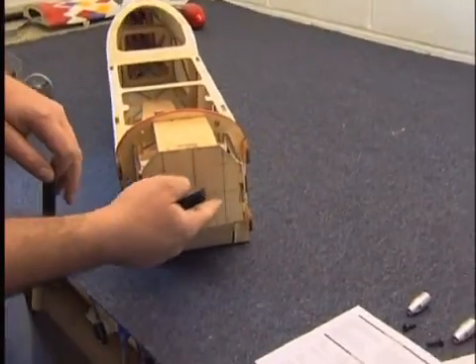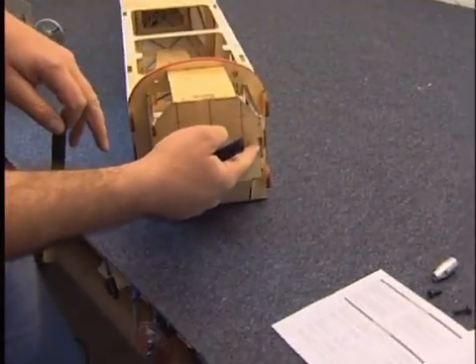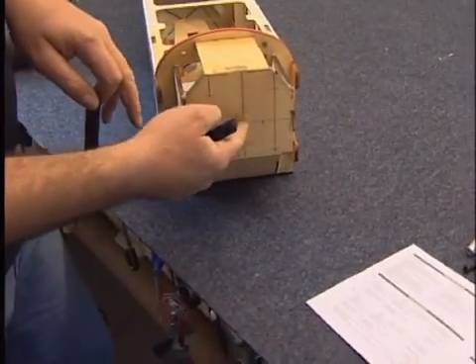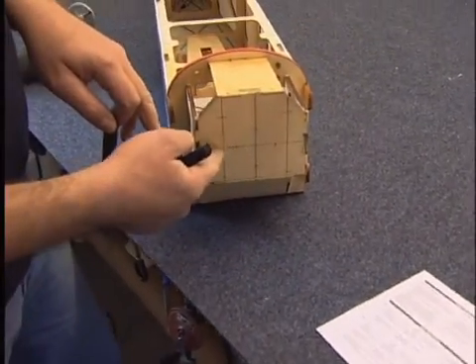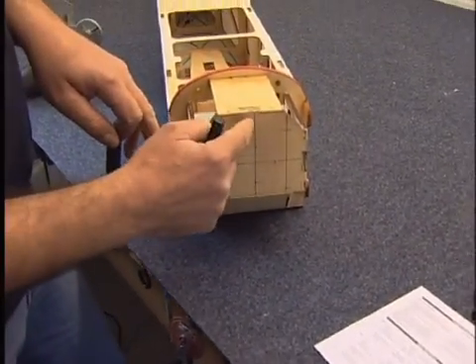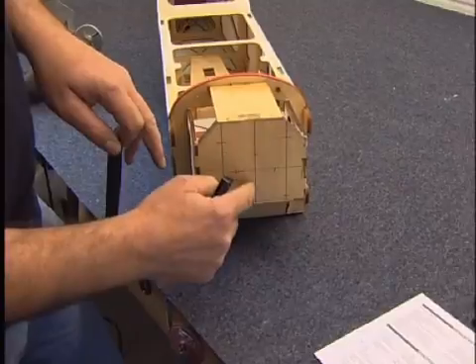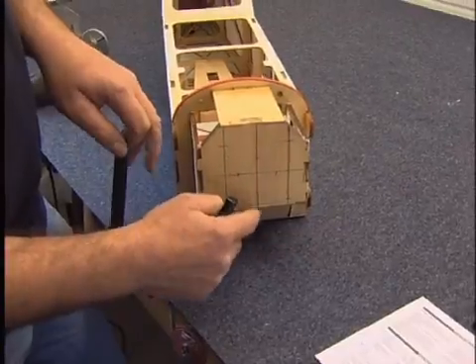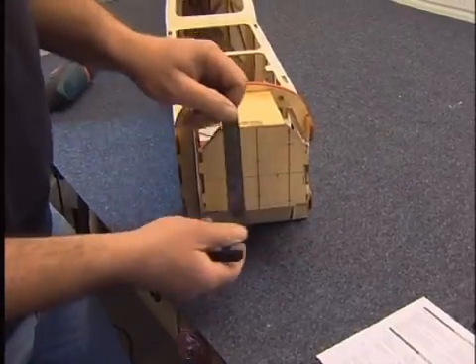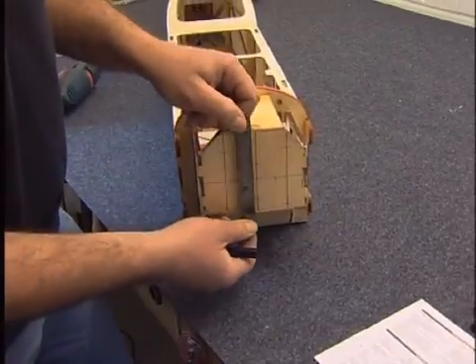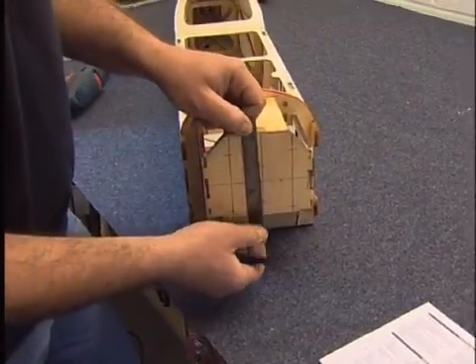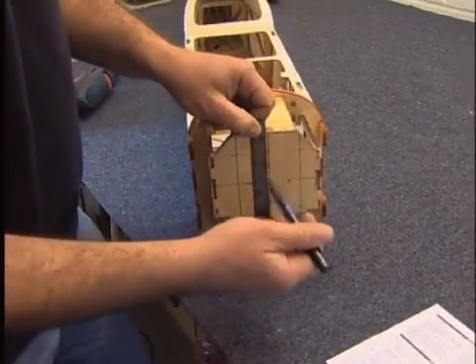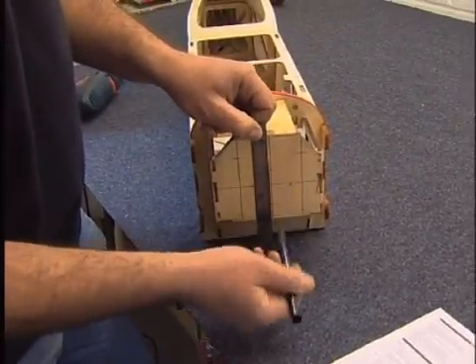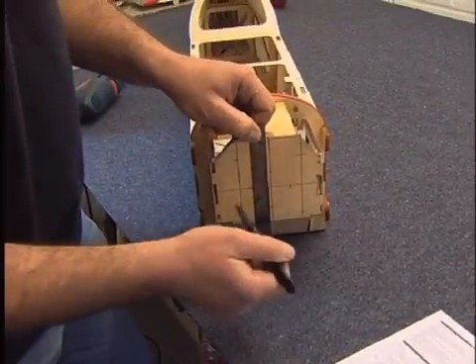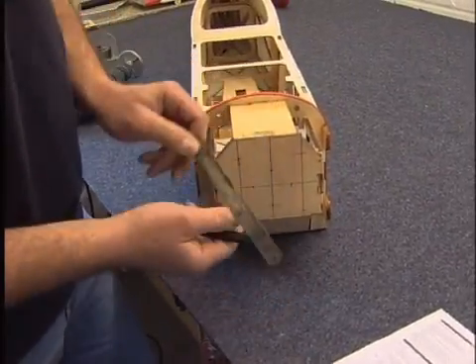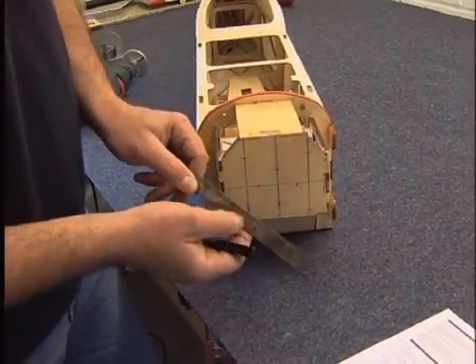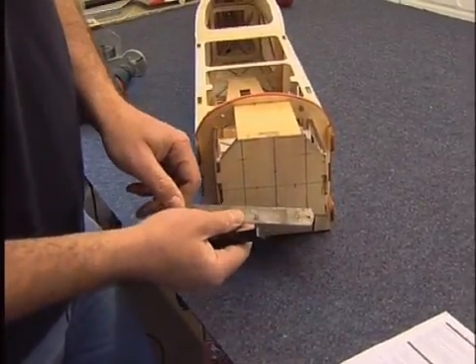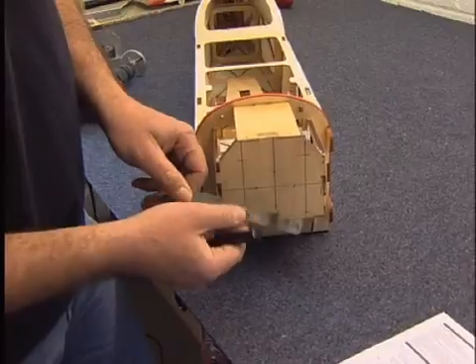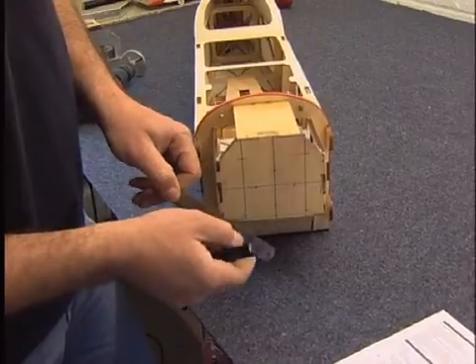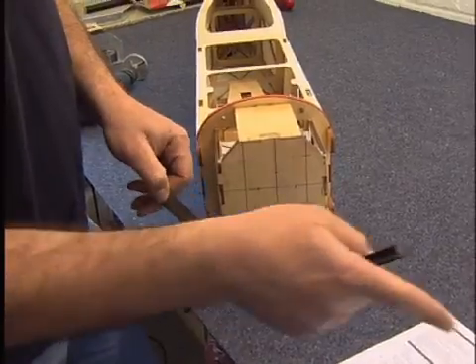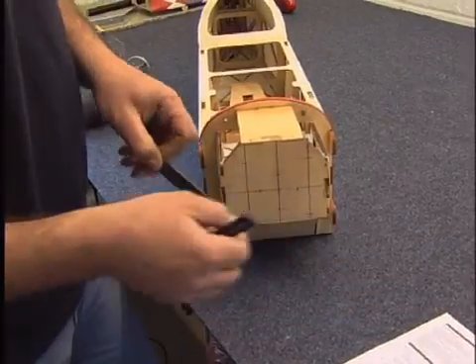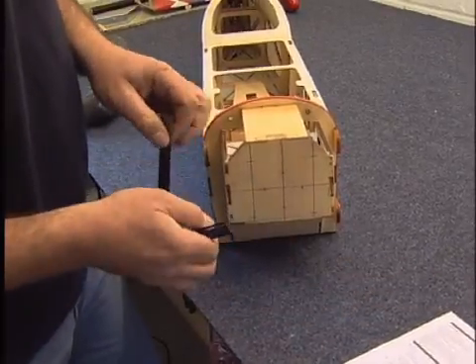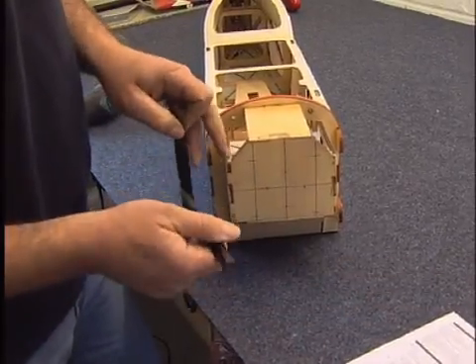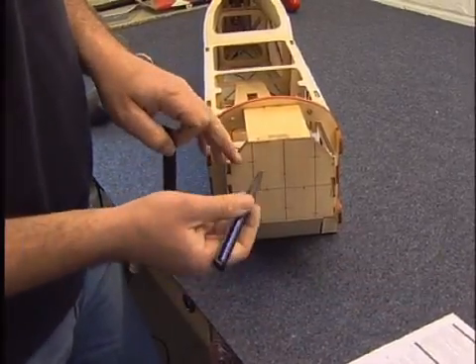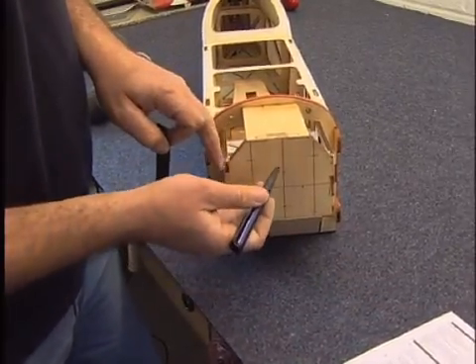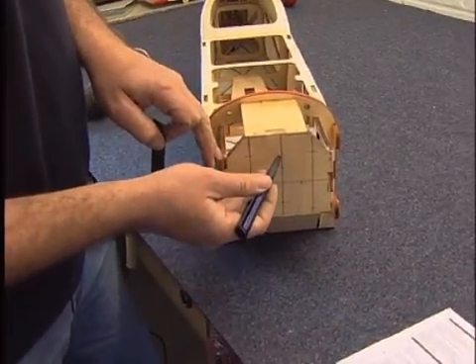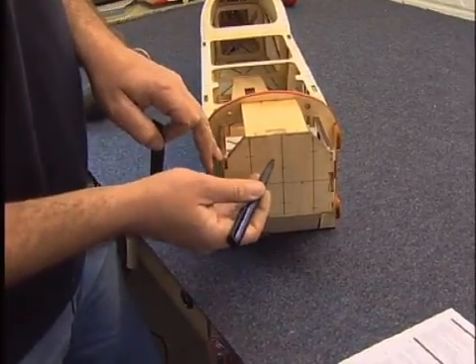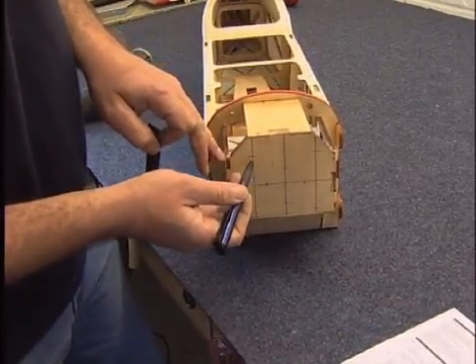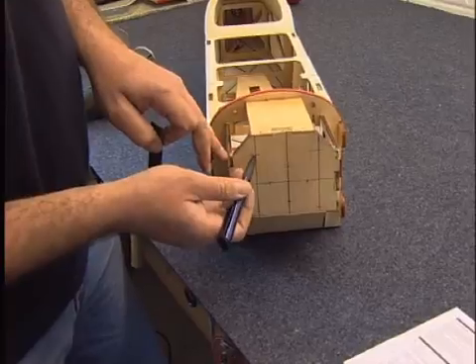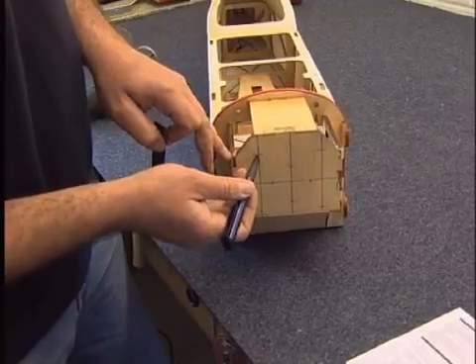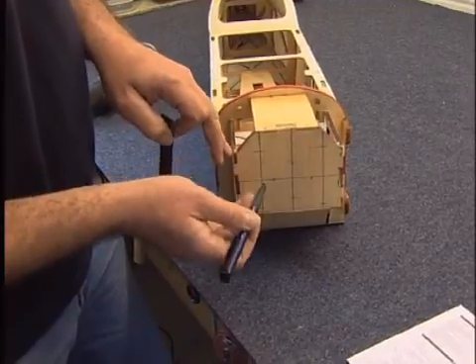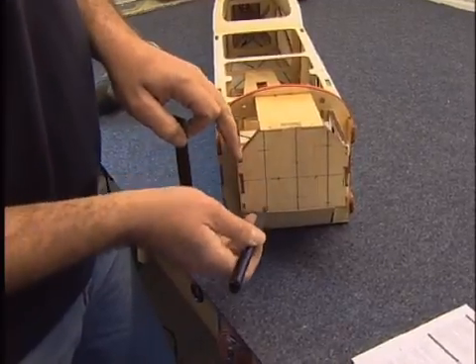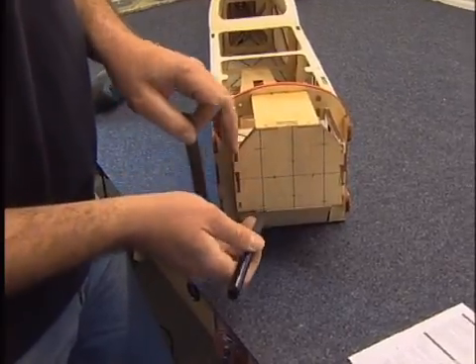It has etched on the front a centre line which I've enhanced with a pen, and then I've taken the measurements from the instructions and gone 39mm out to here and put a line.